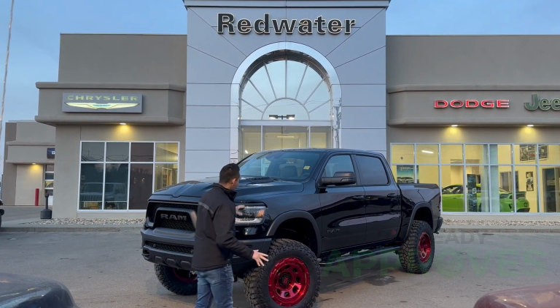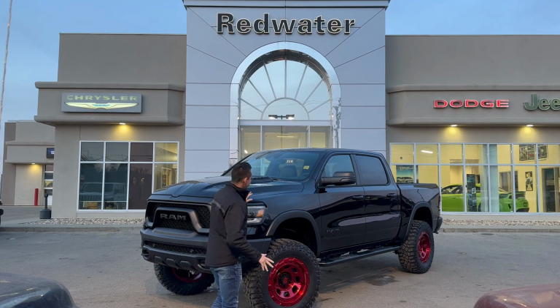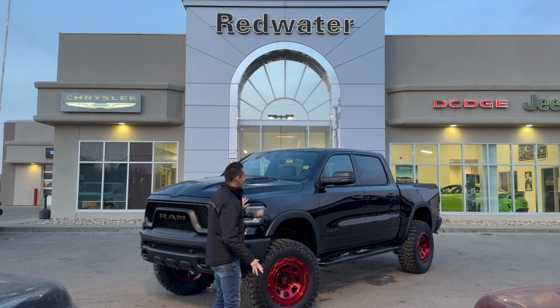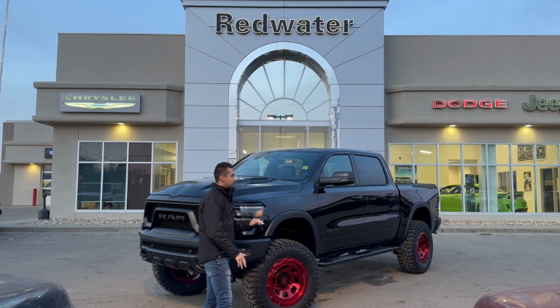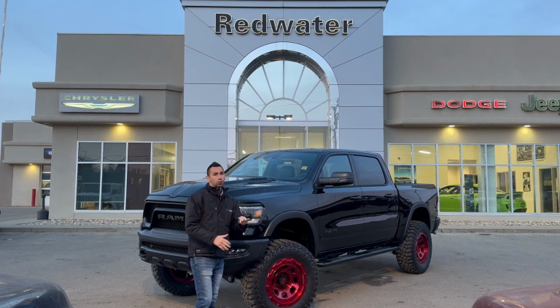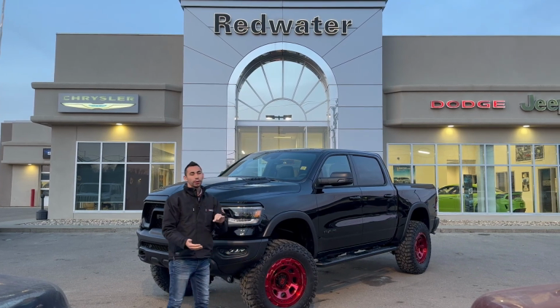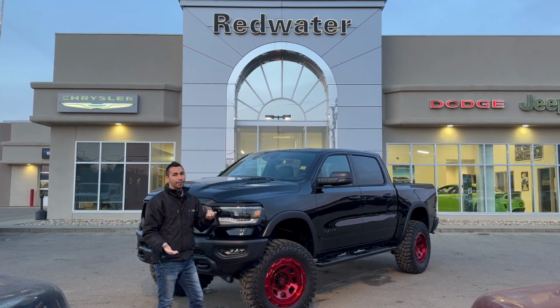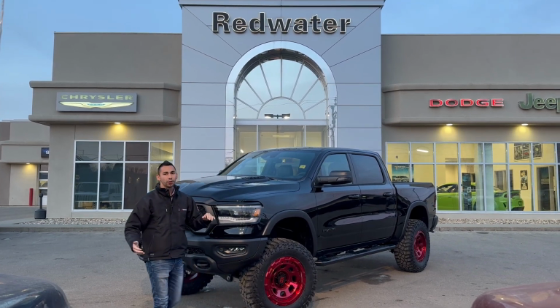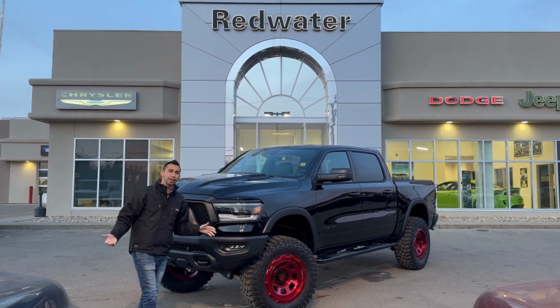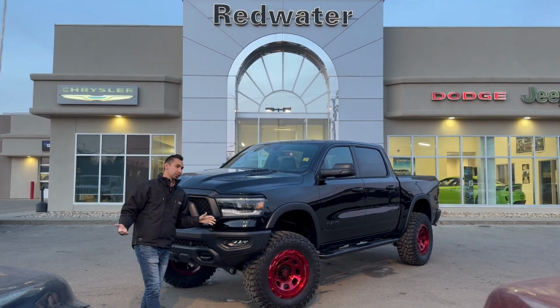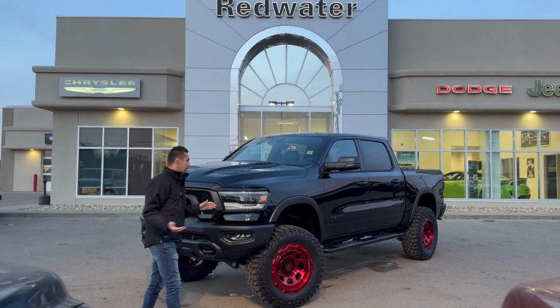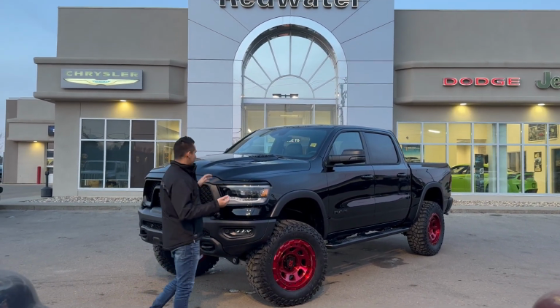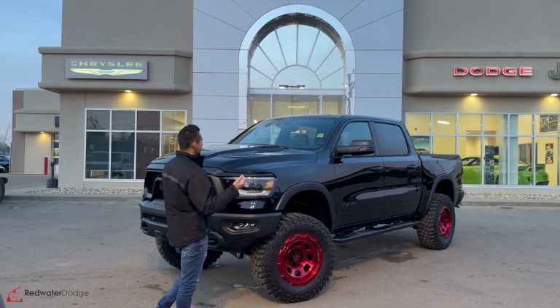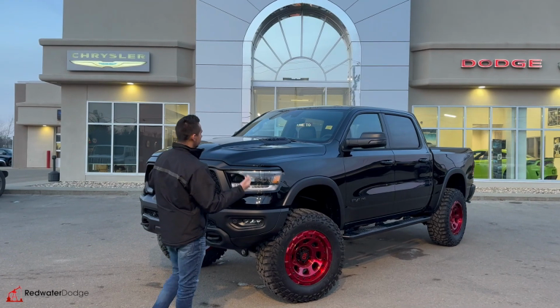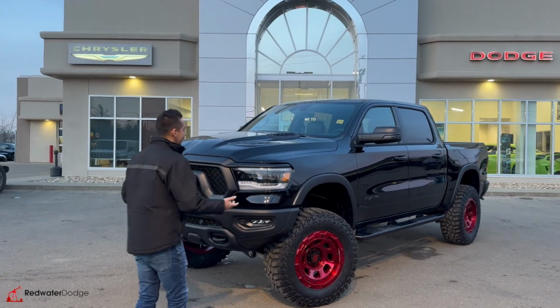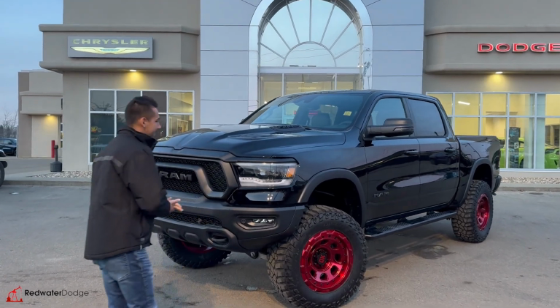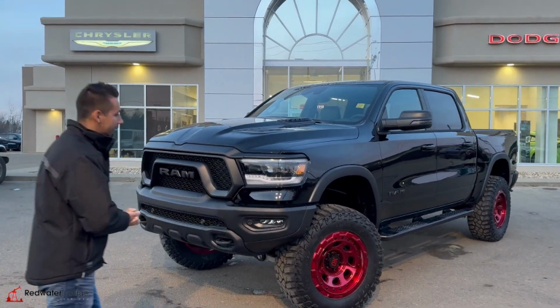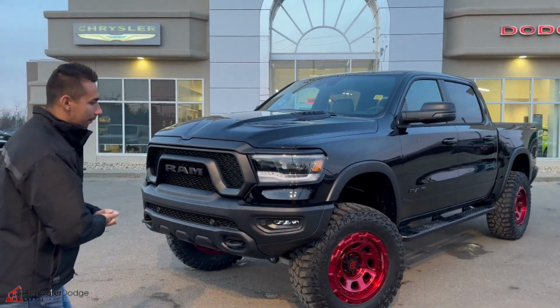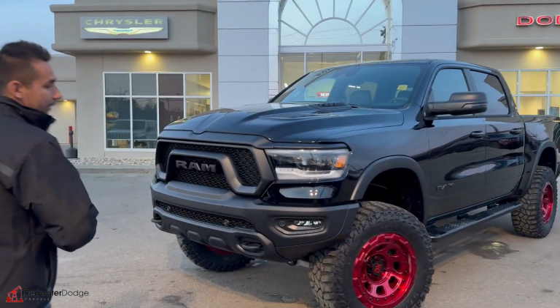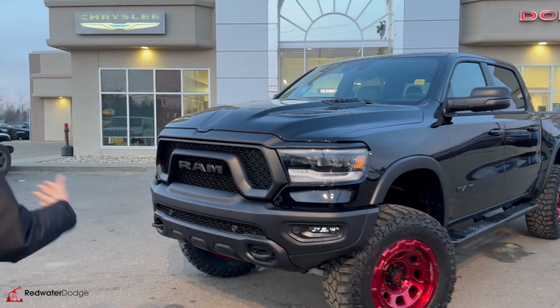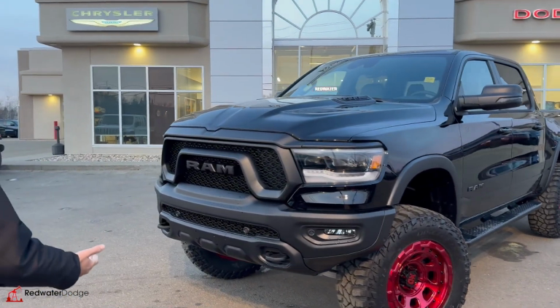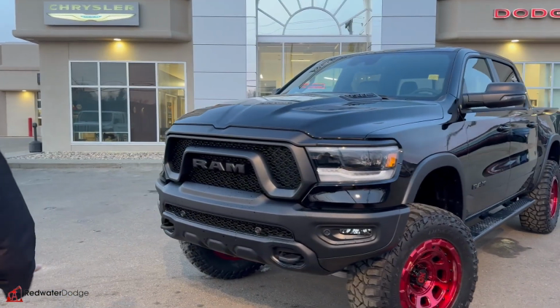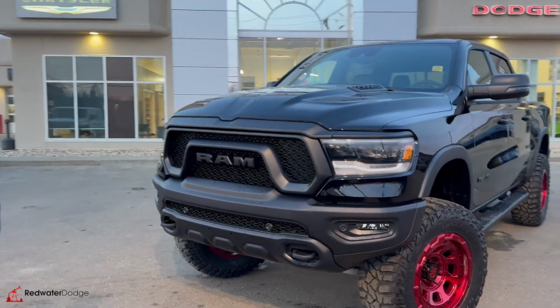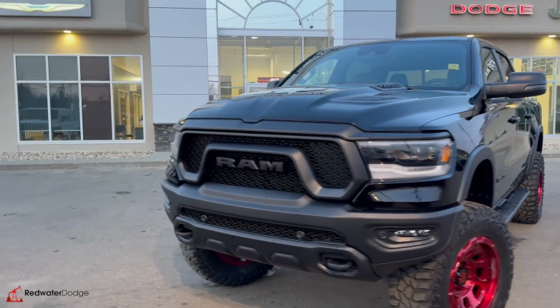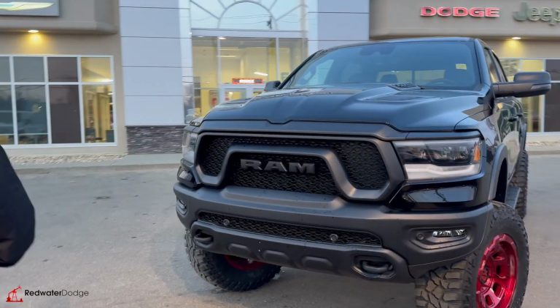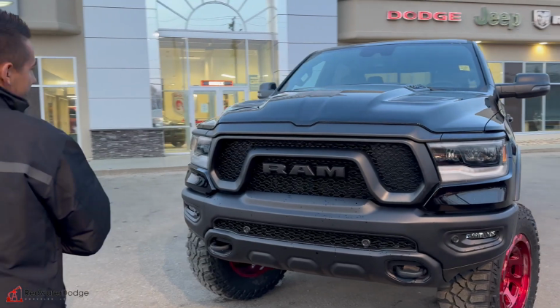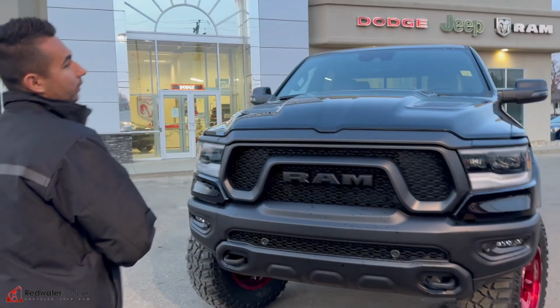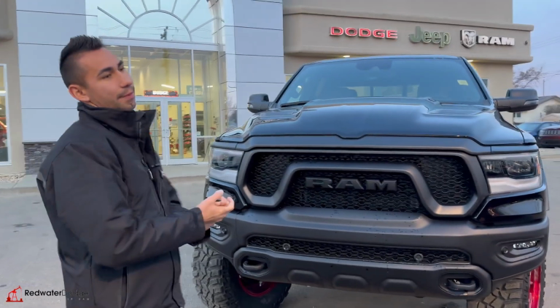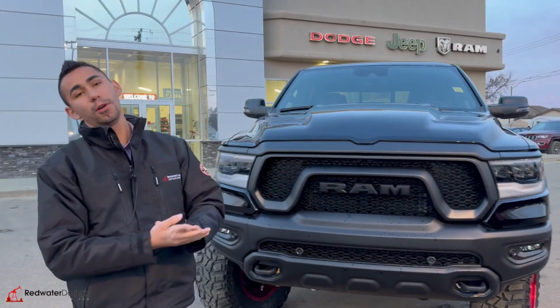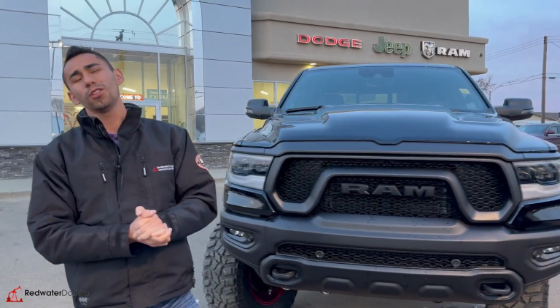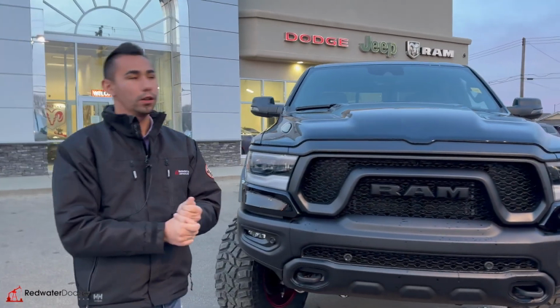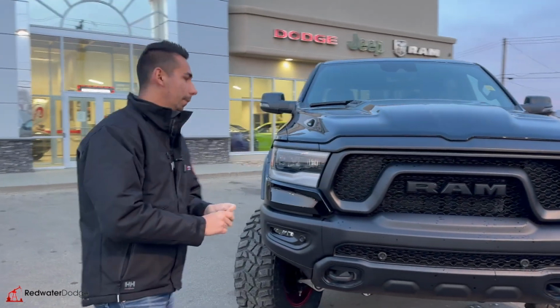Right here is a freshly built 2023 Ram 1500 Rig Ready build we just did. This one is in brilliant black — it is a night edition Rebel with a 6-inch BDS lift, of course. We love our BDS. They really do stand behind the product and they're well built.